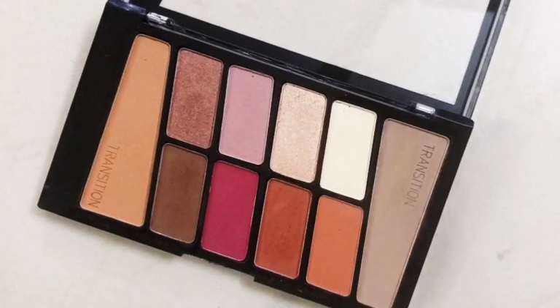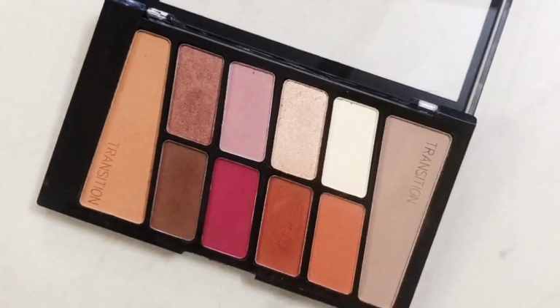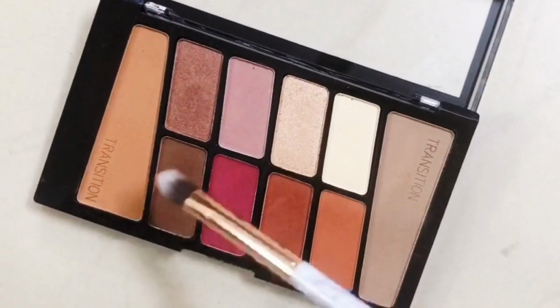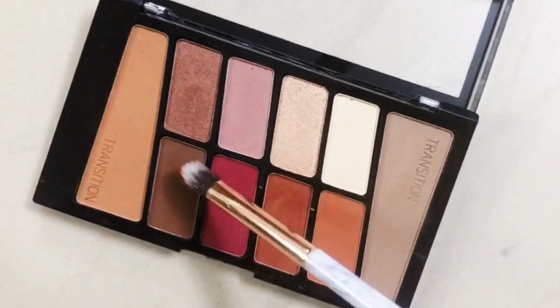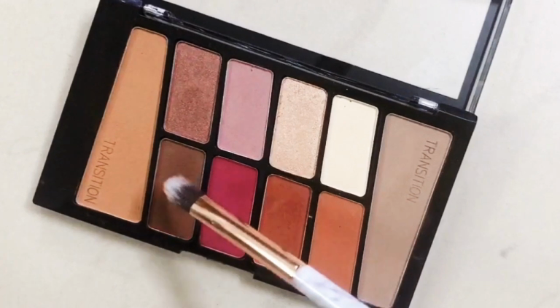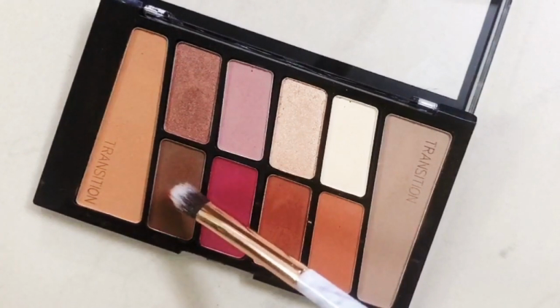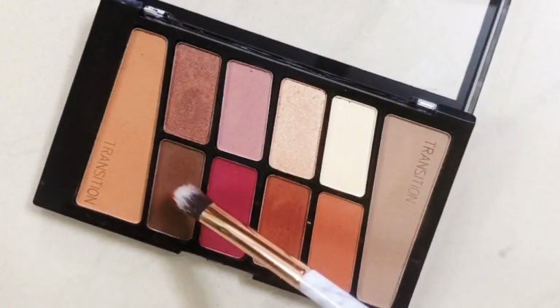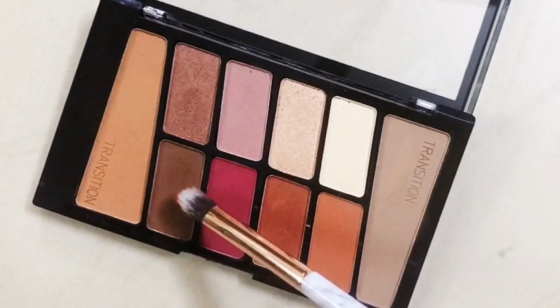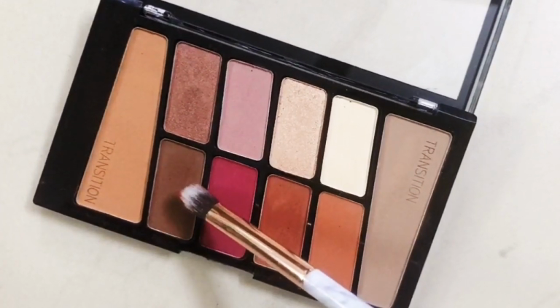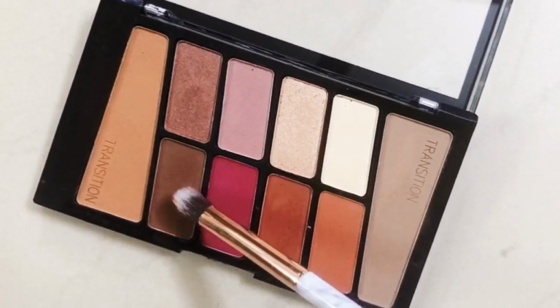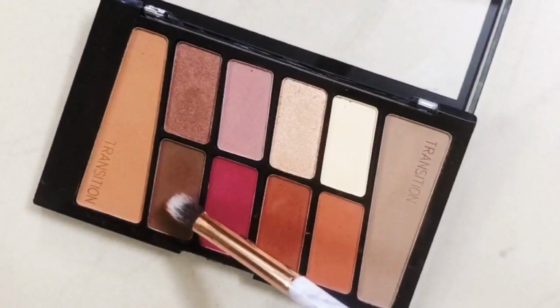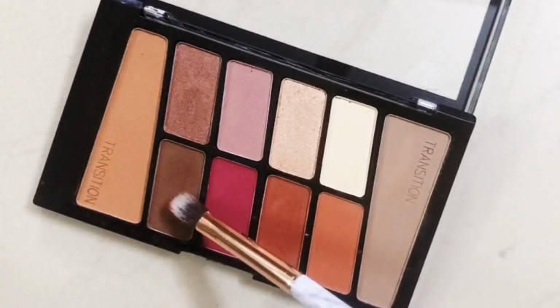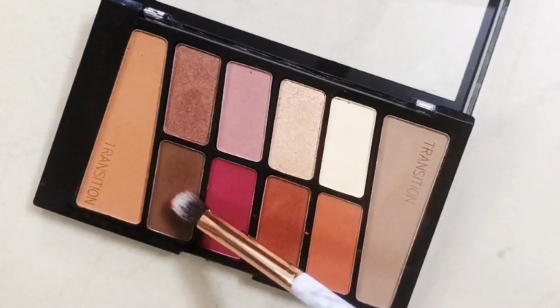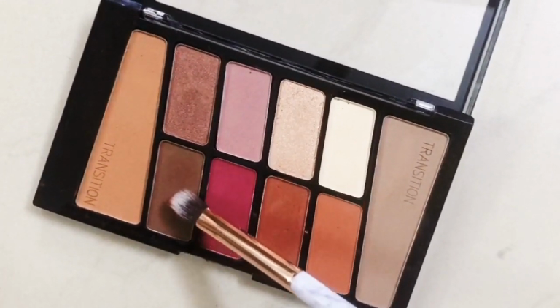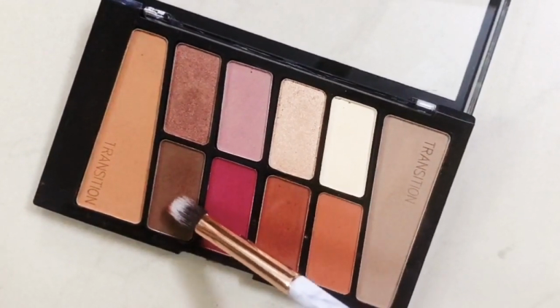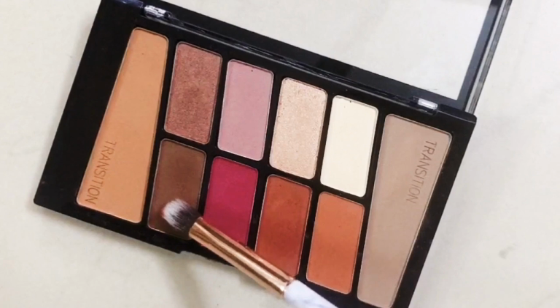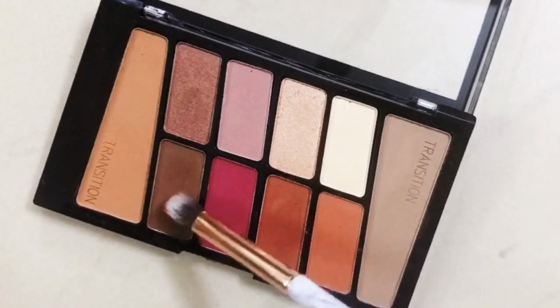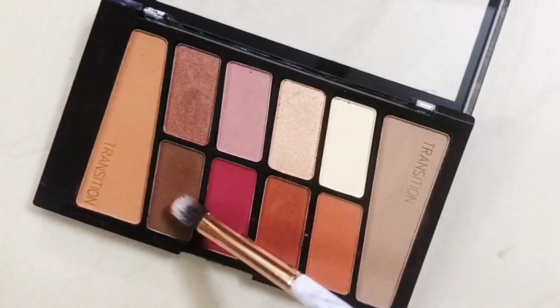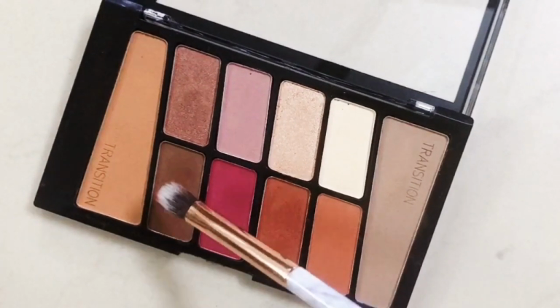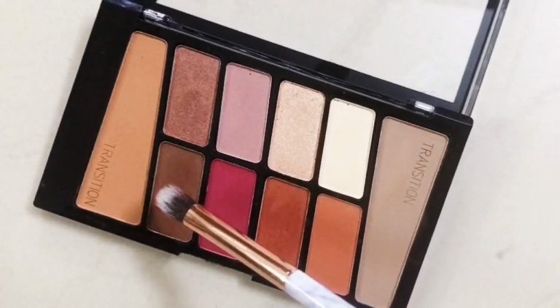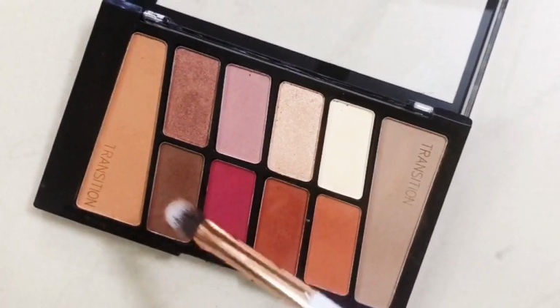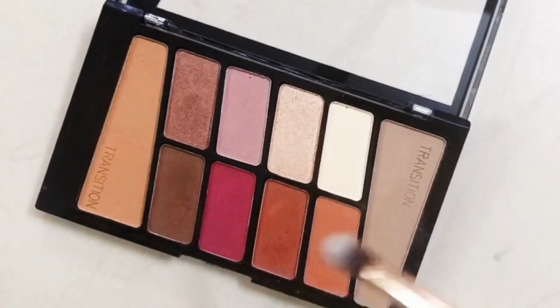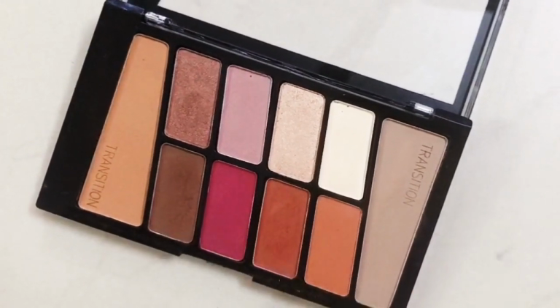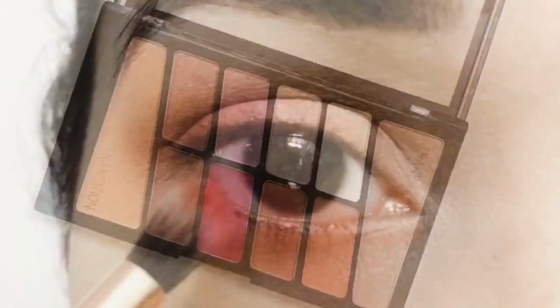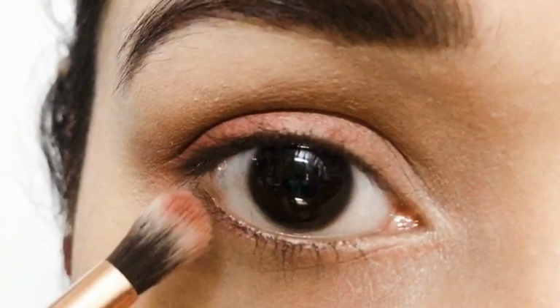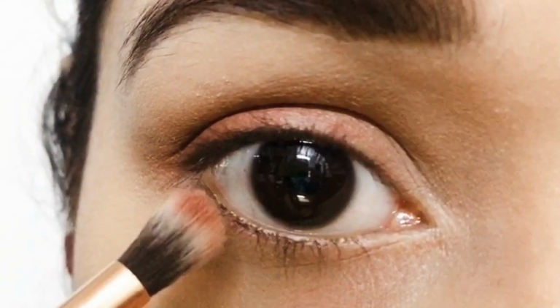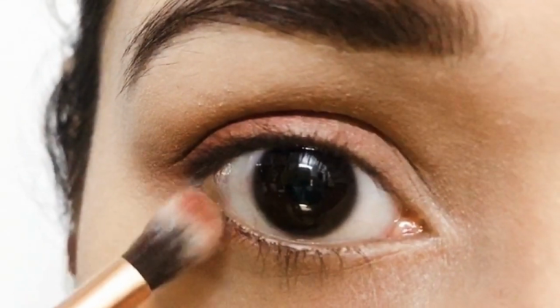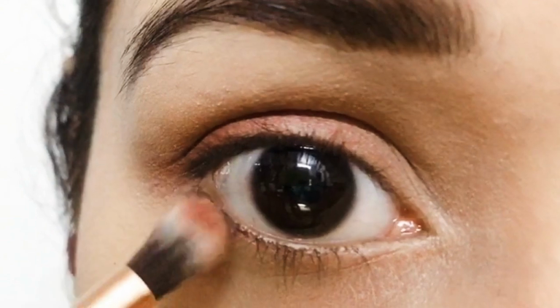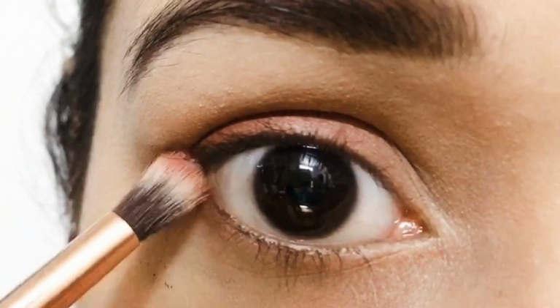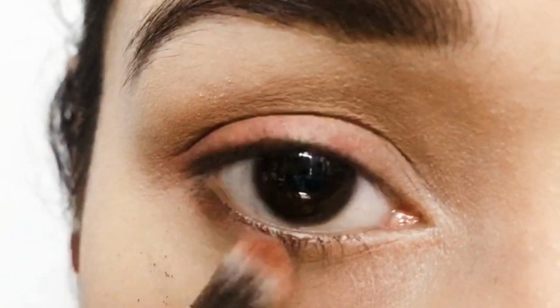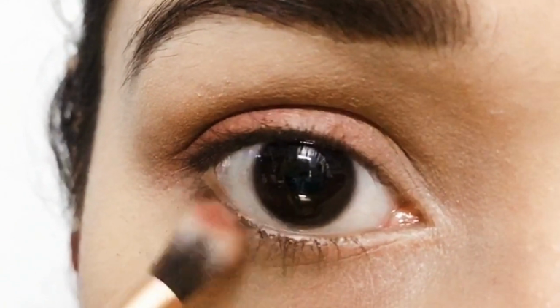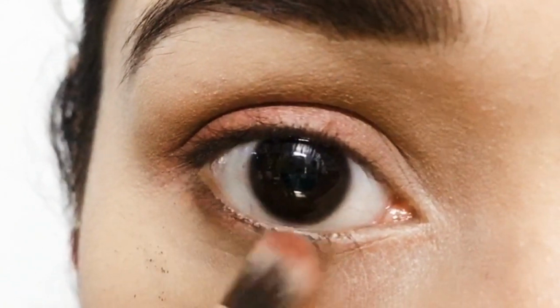Then with another small fluffy brush I'm going to take a dark brown eyeshadow and apply it to my lower lash line. I'm going to blend it well too.